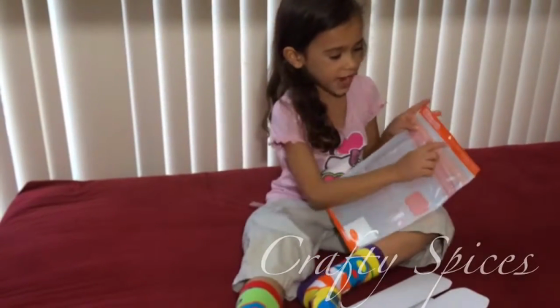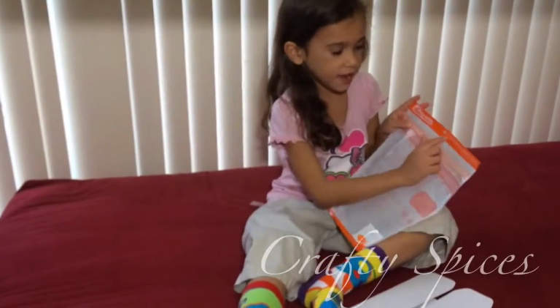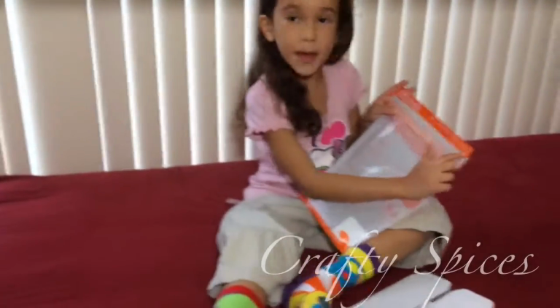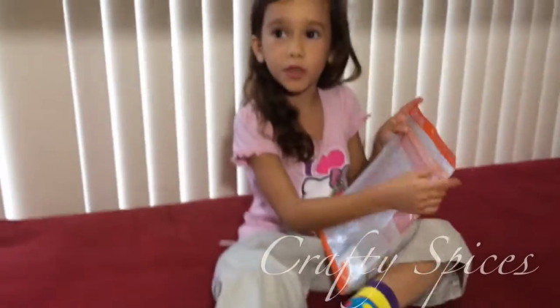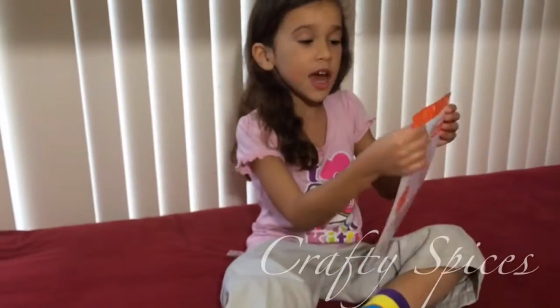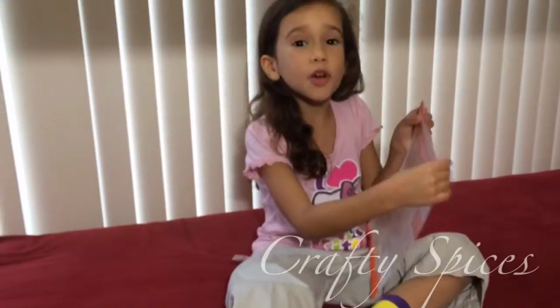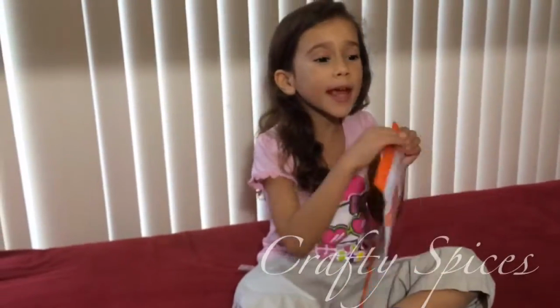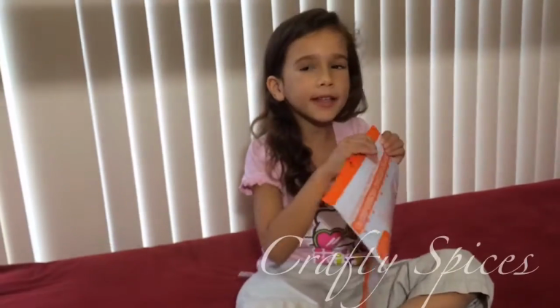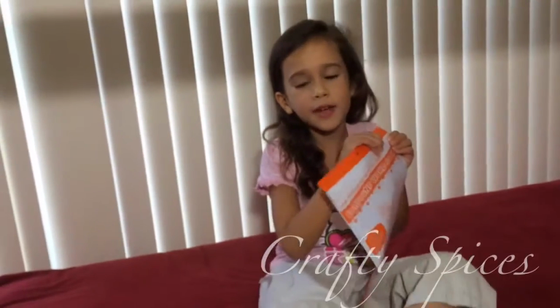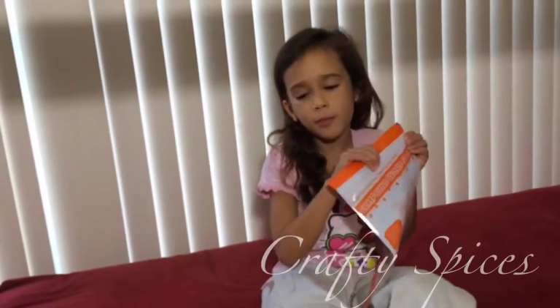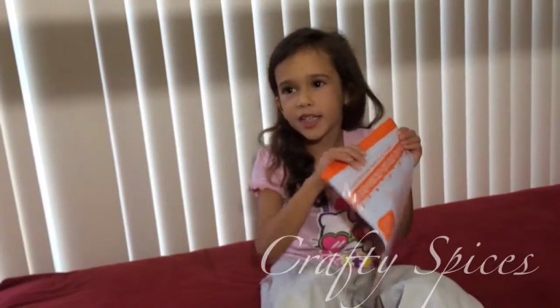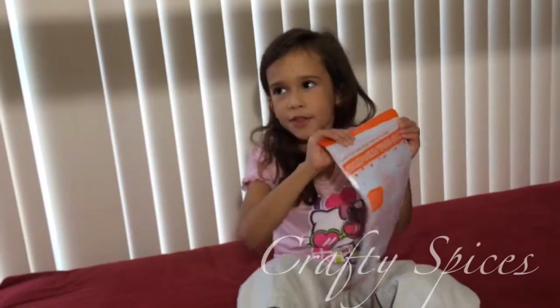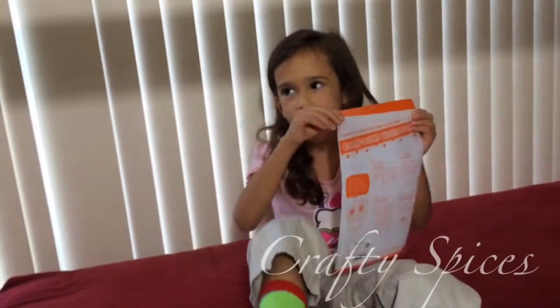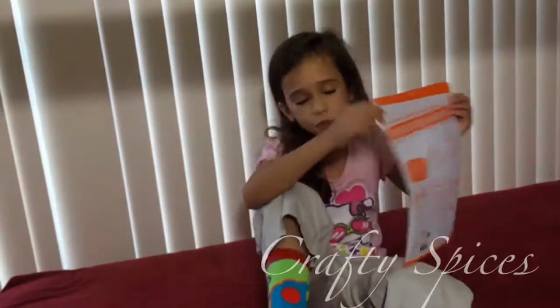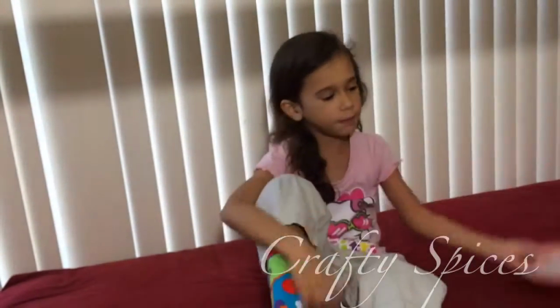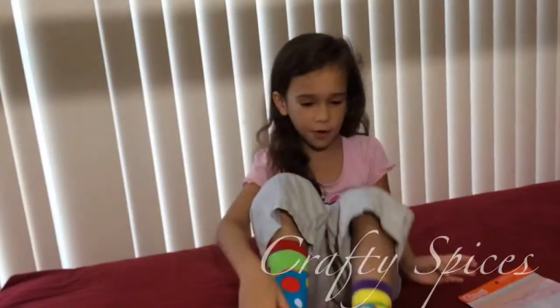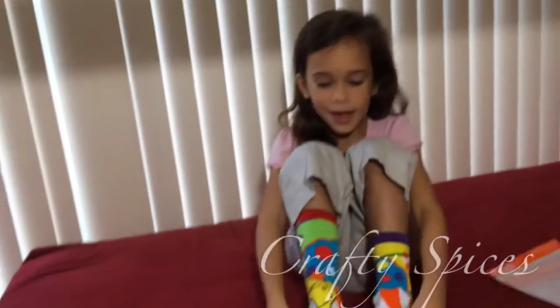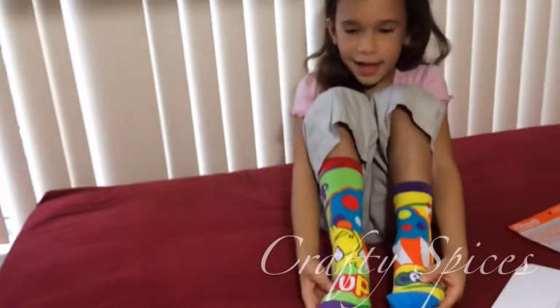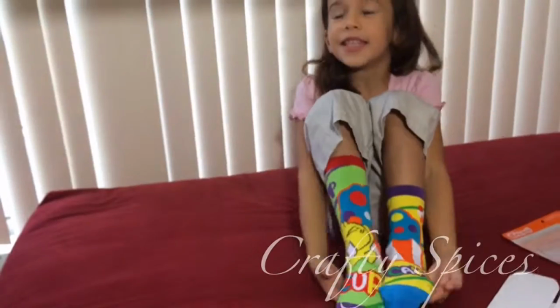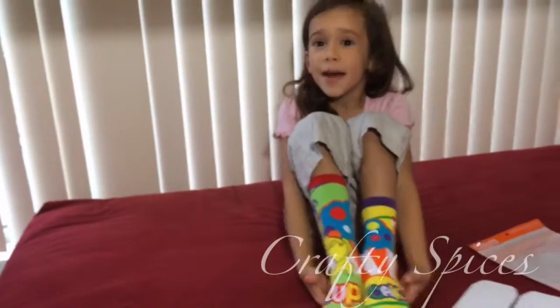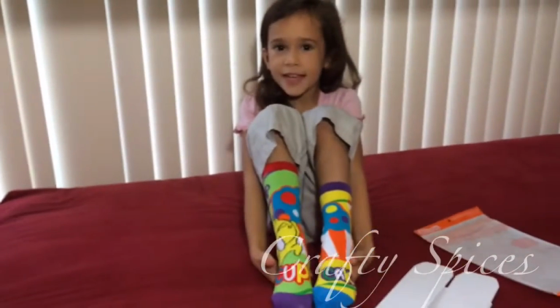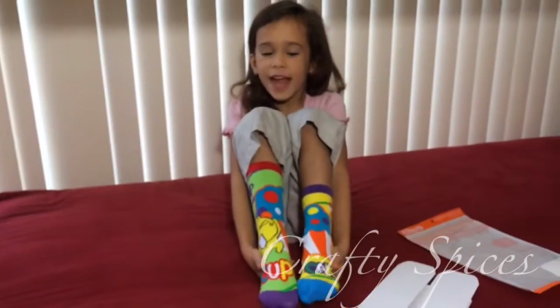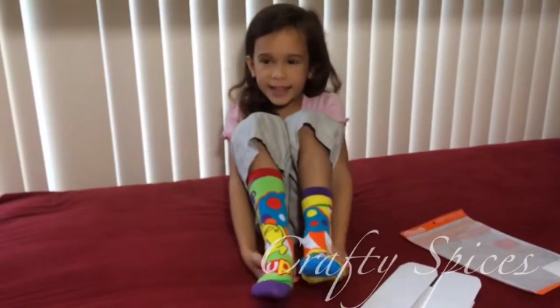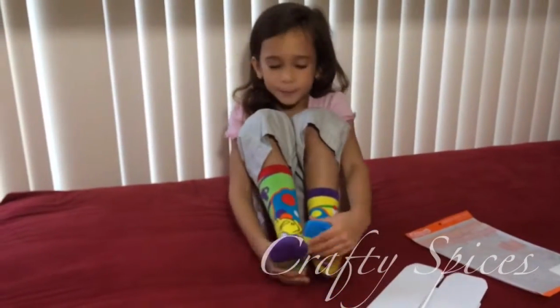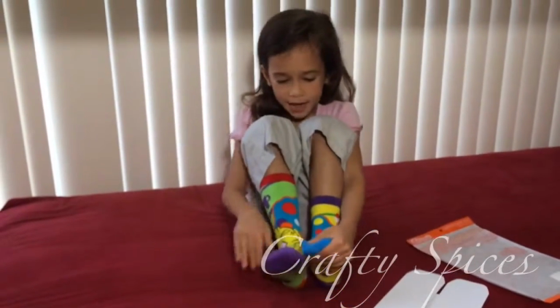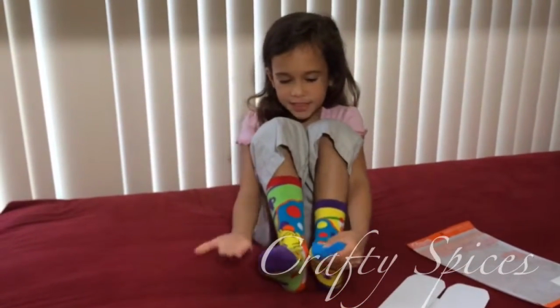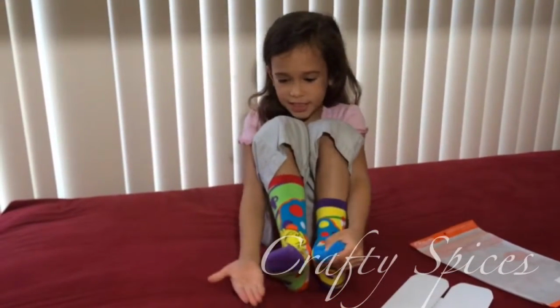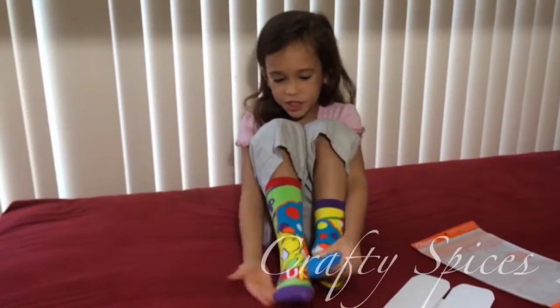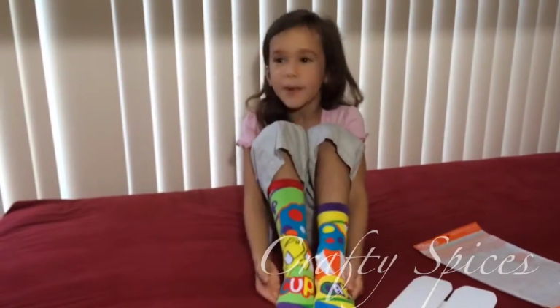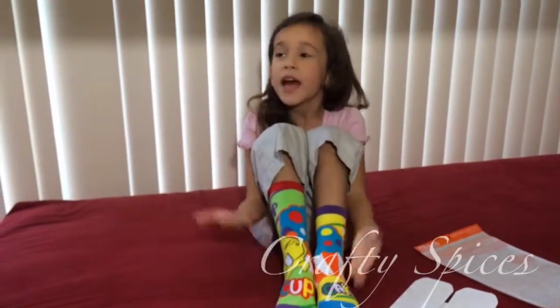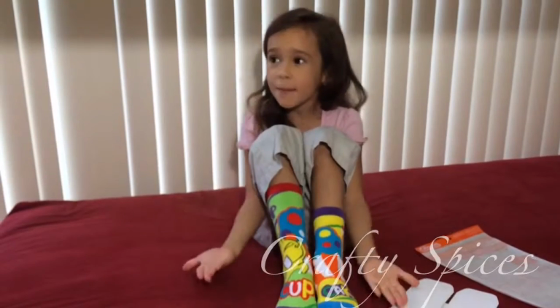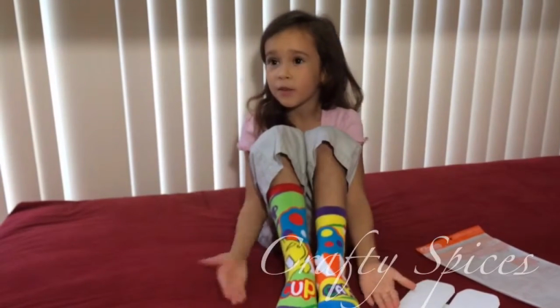They say compound words. Maybe a little bit more practice about compound words would help you know that this is cupcake and that I'm teaching you about compound words.